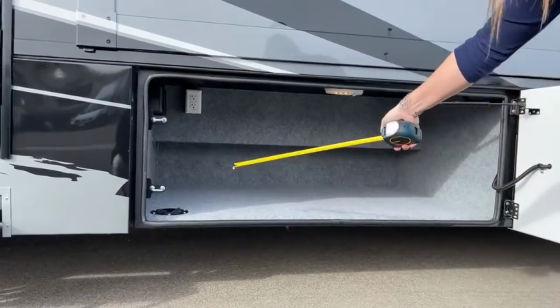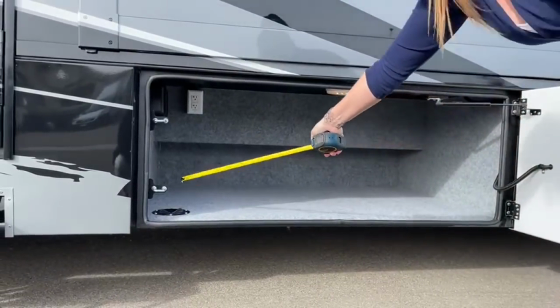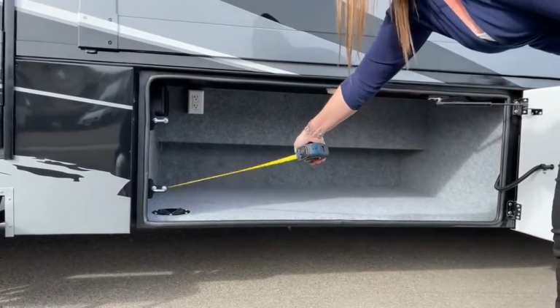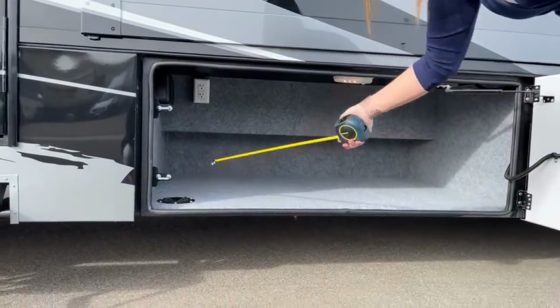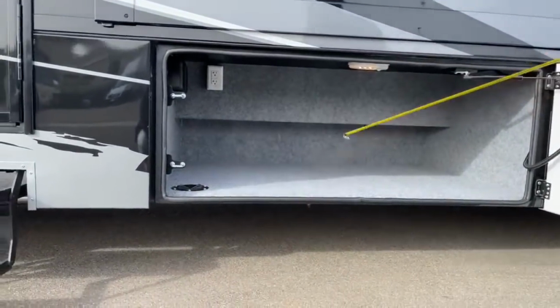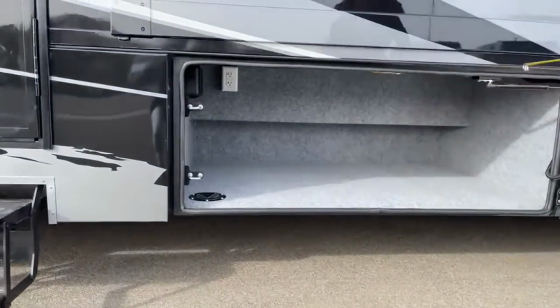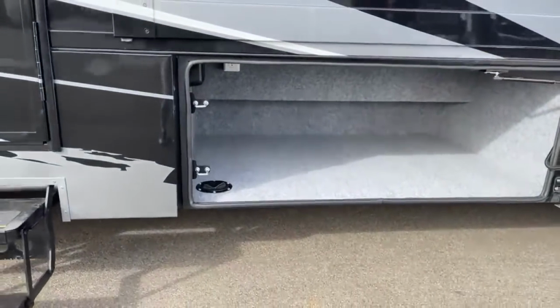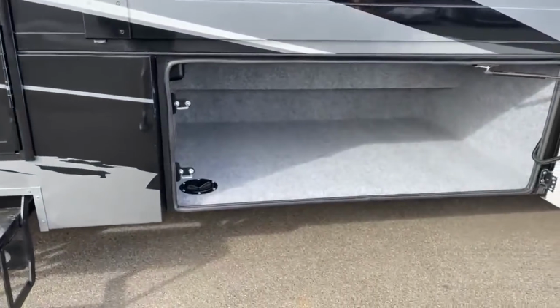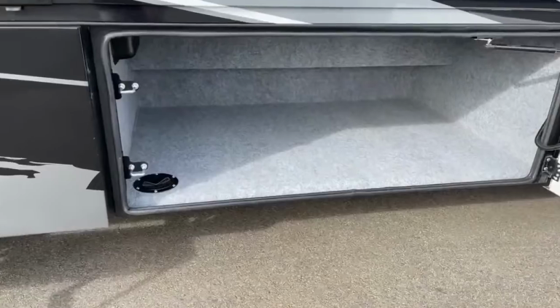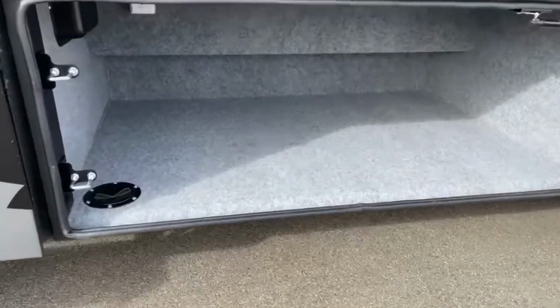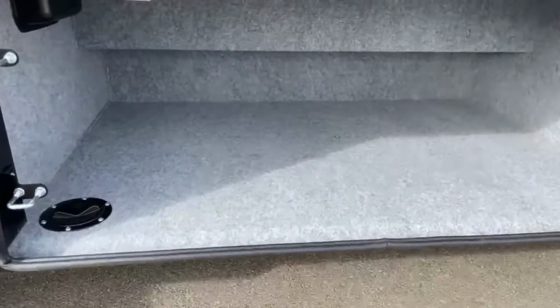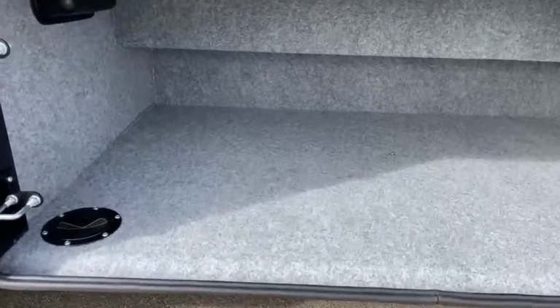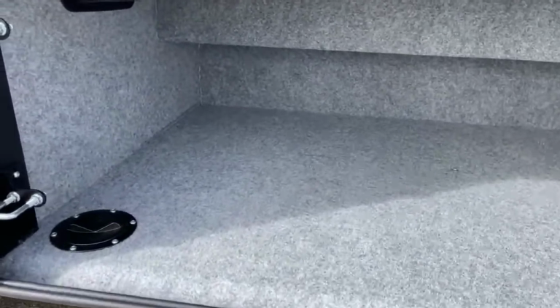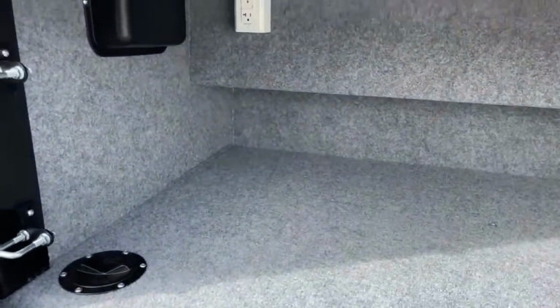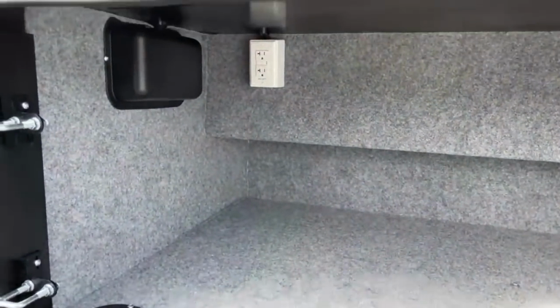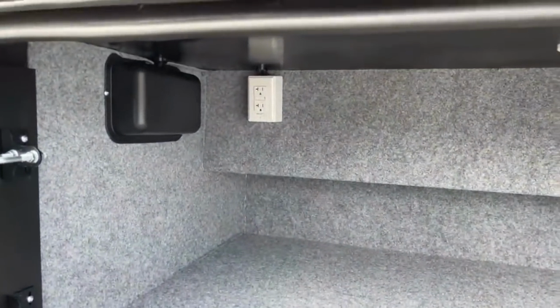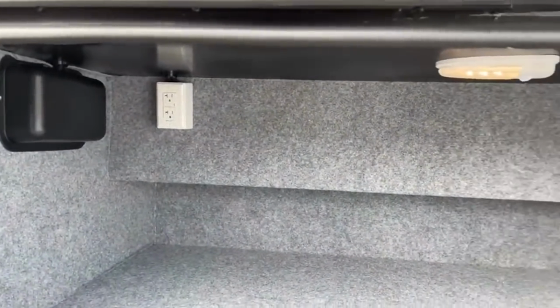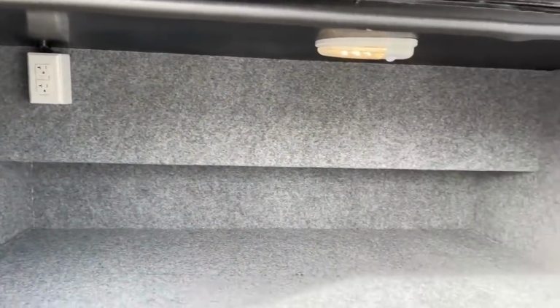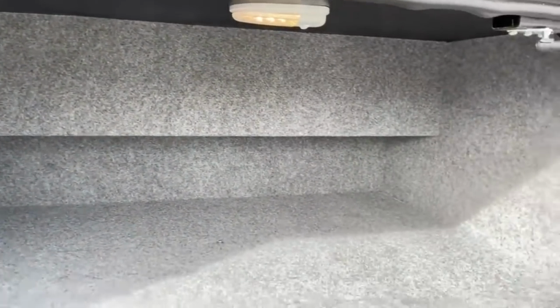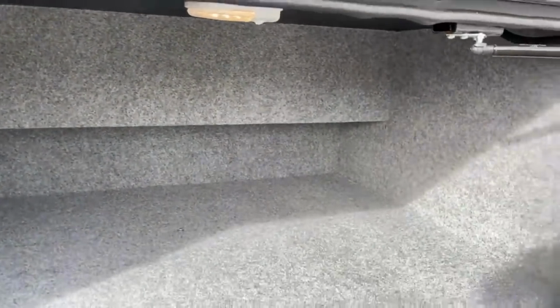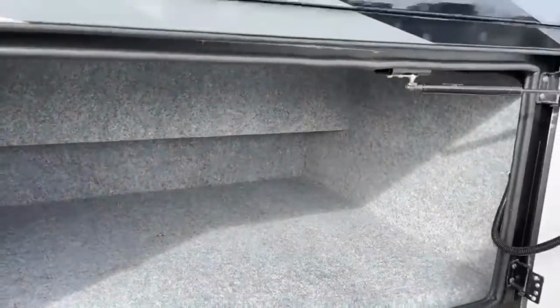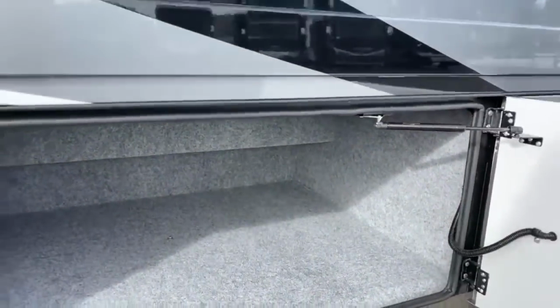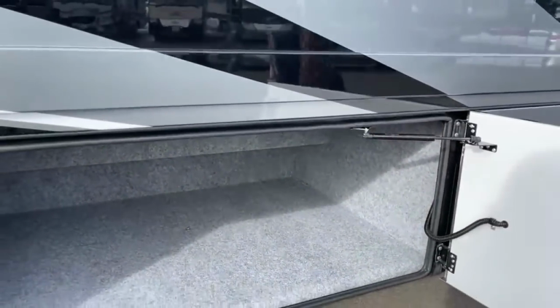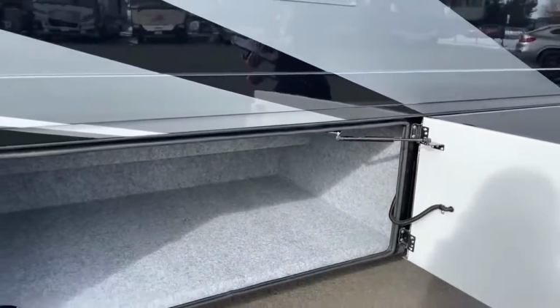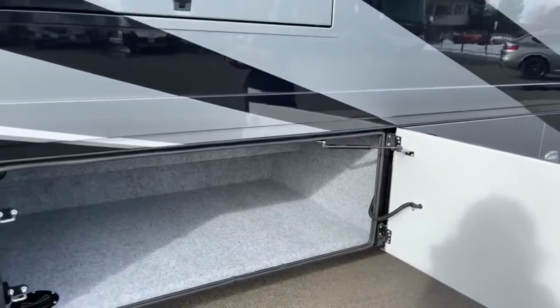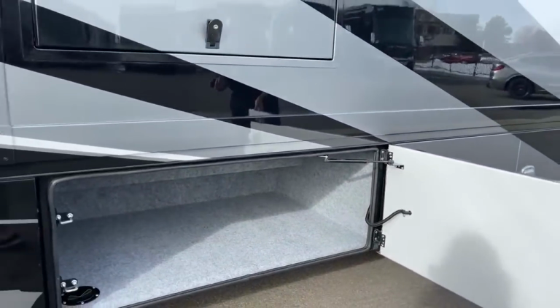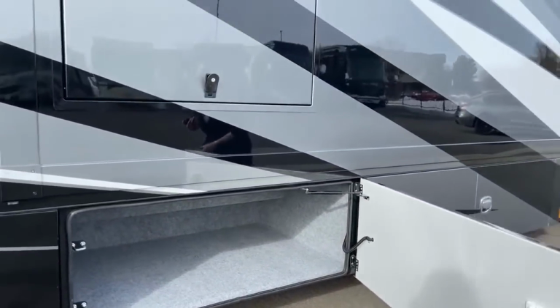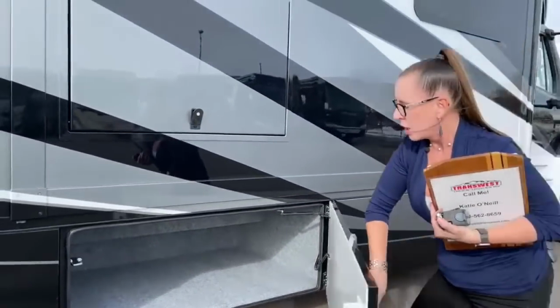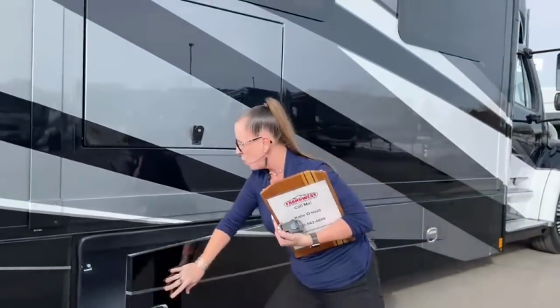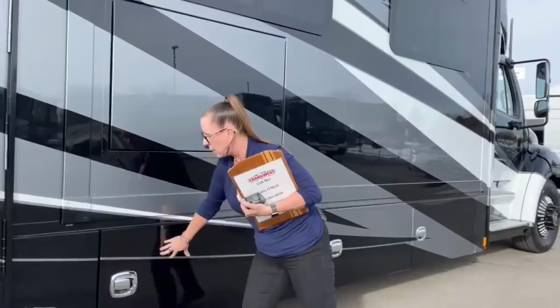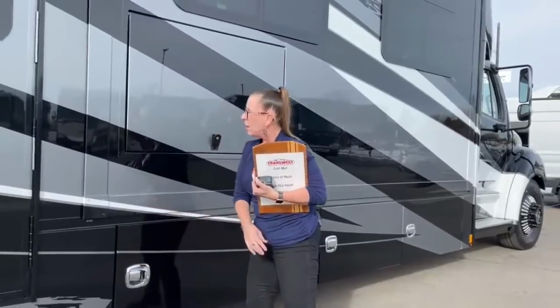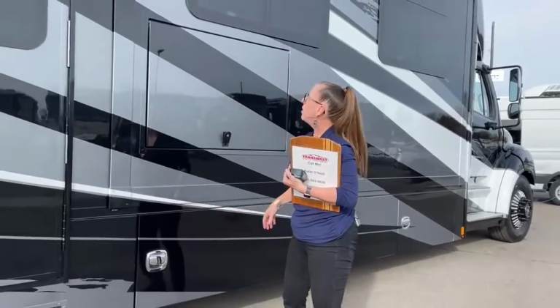There's also a cover you can remove — so if you wanted to put your blender in there and be ready for a margarita party, you've got everything accessible and can keep your door closed.